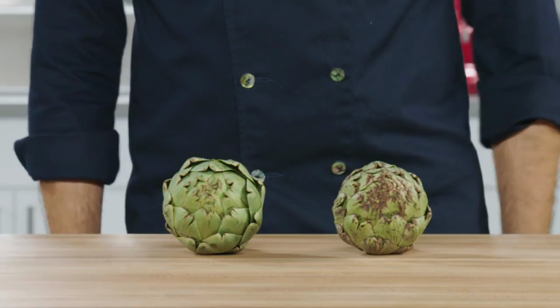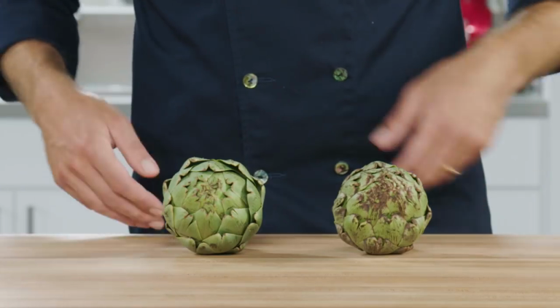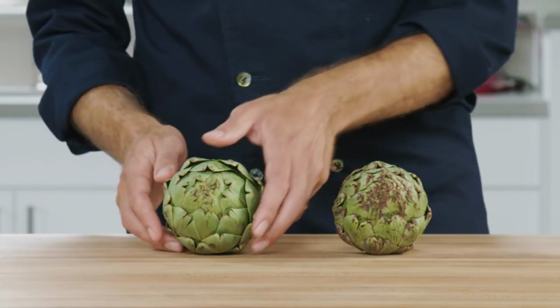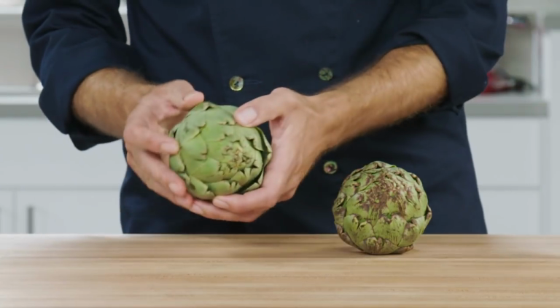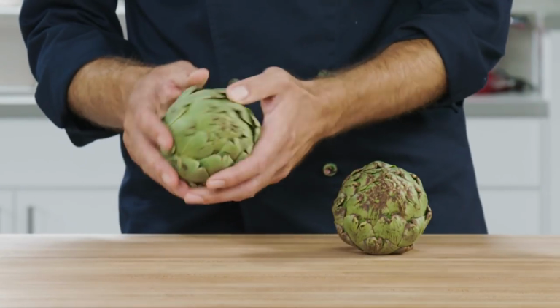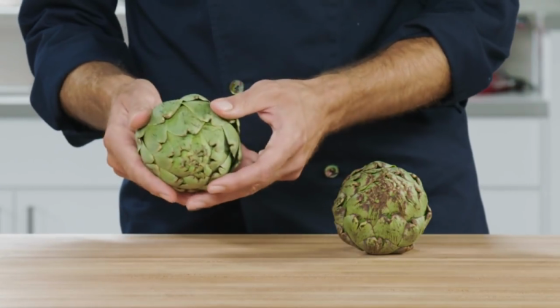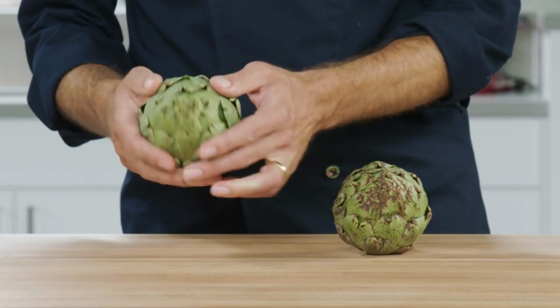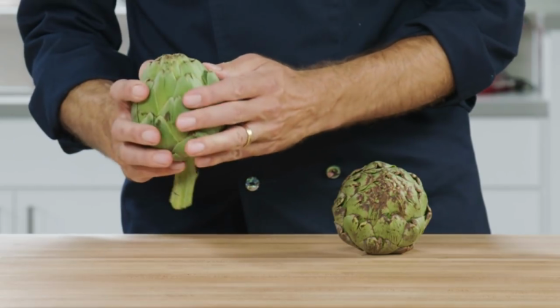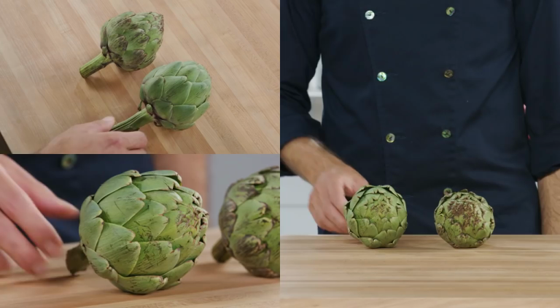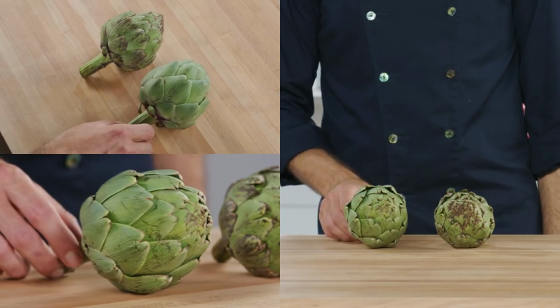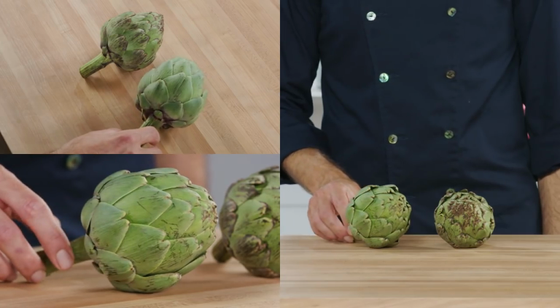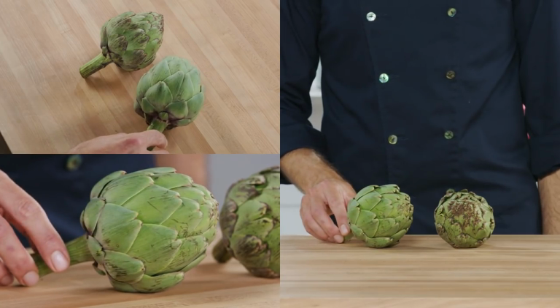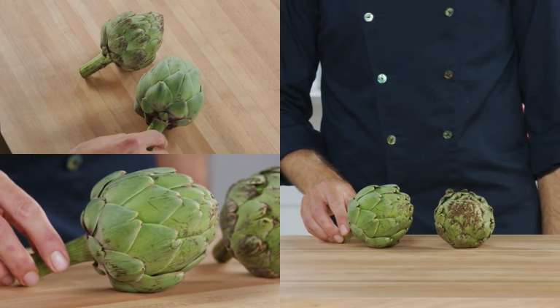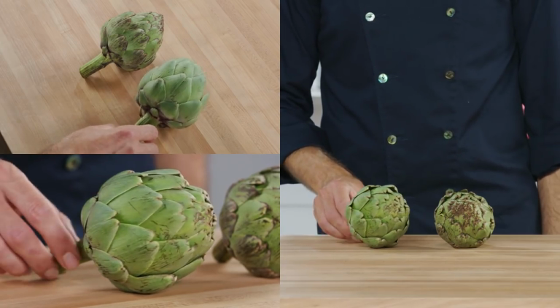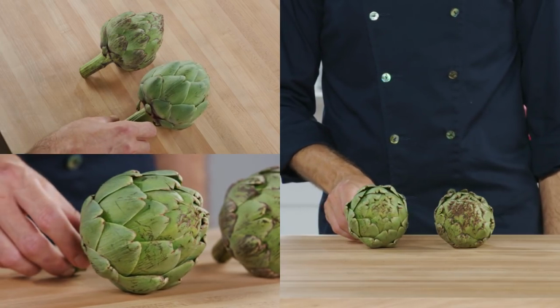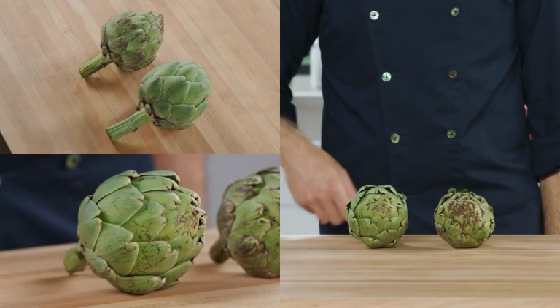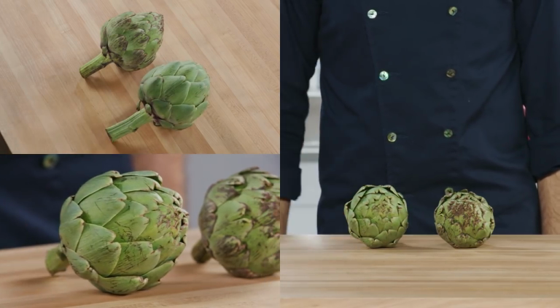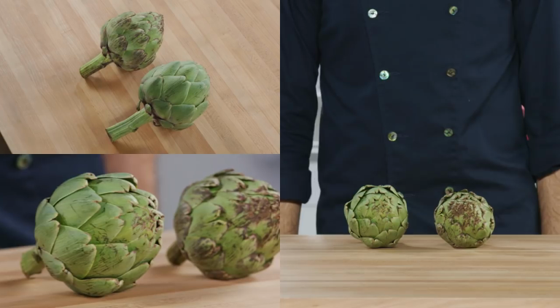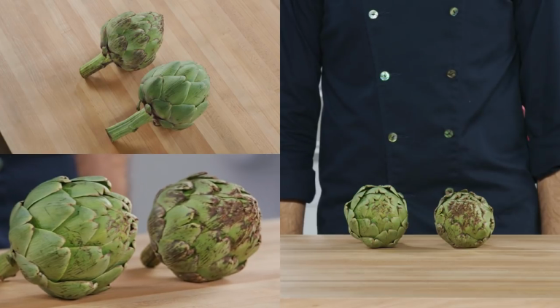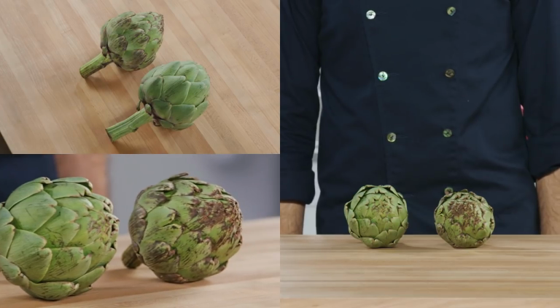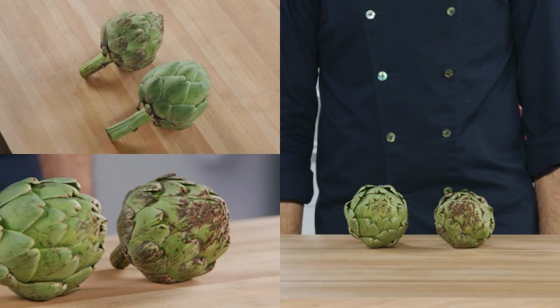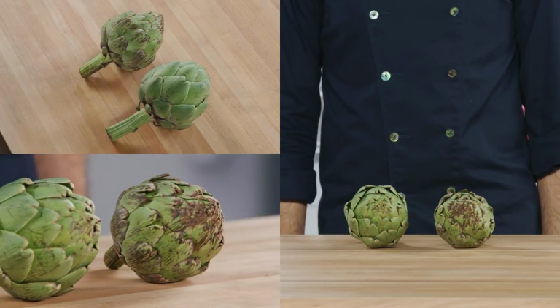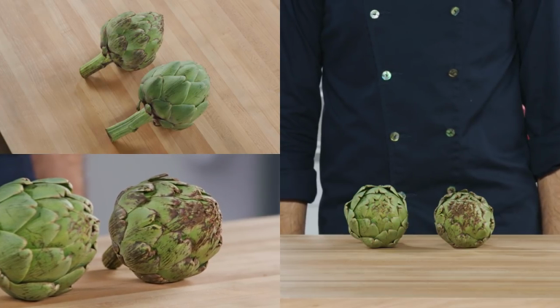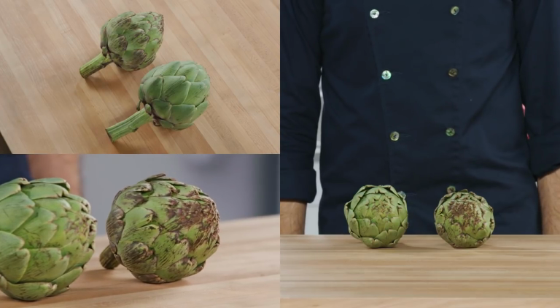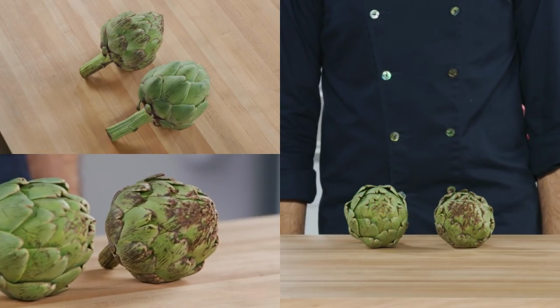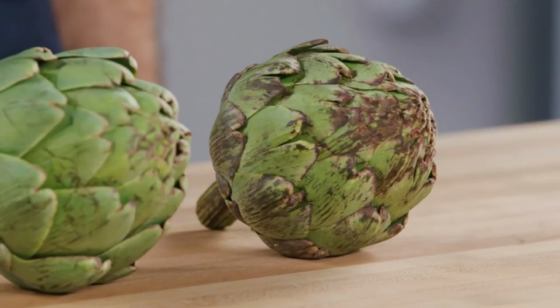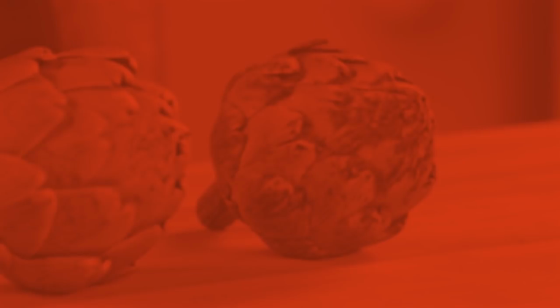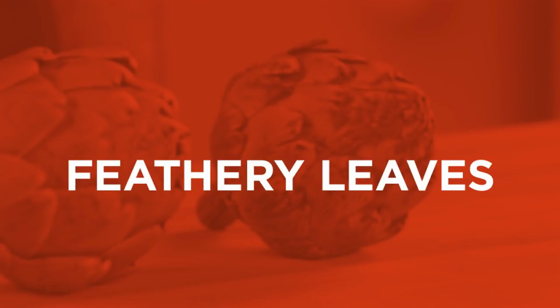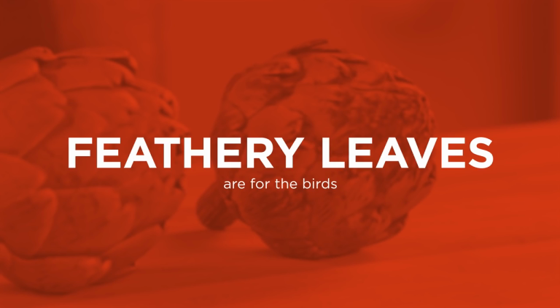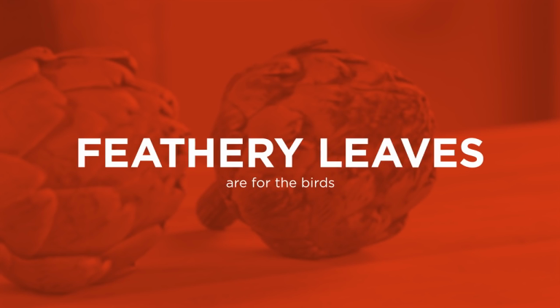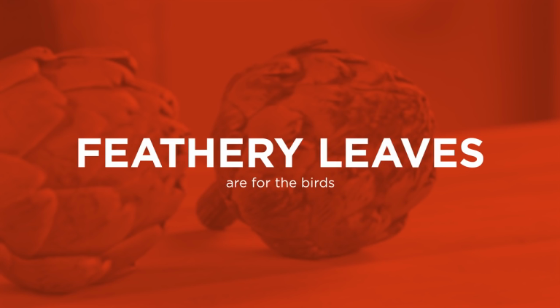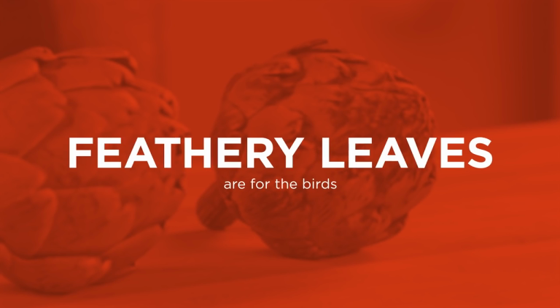Picking your vegetable is just as important as prepping it. You'll want artichokes that are bright green with tightly packed leaves. Avoid soft artichokes or those with brown splotches, and watch out for leaves that appear feathery or dried out.